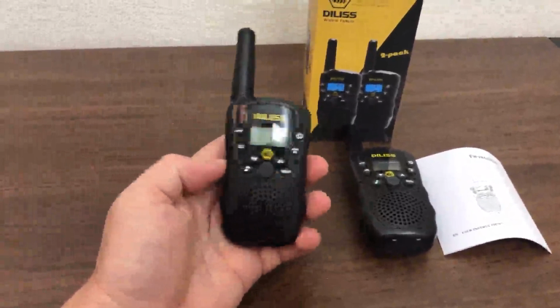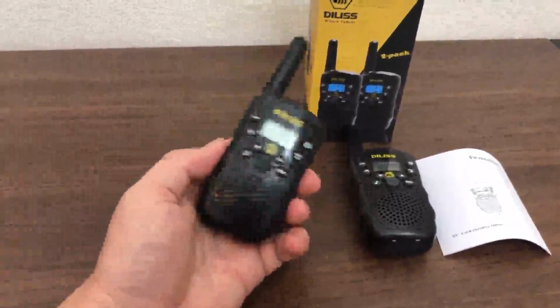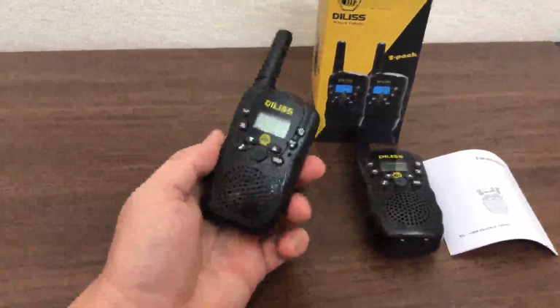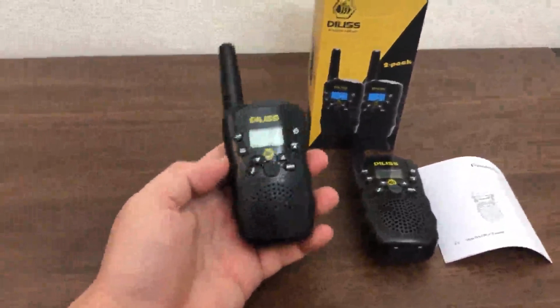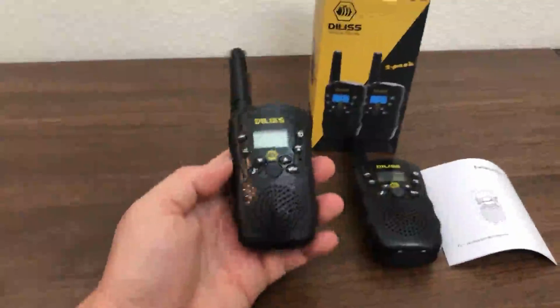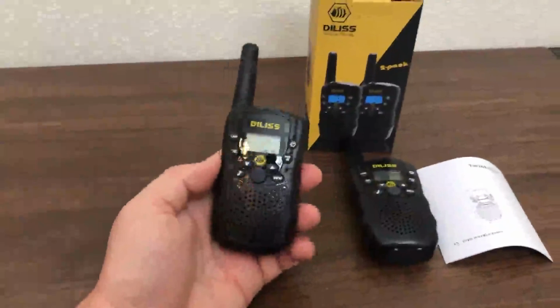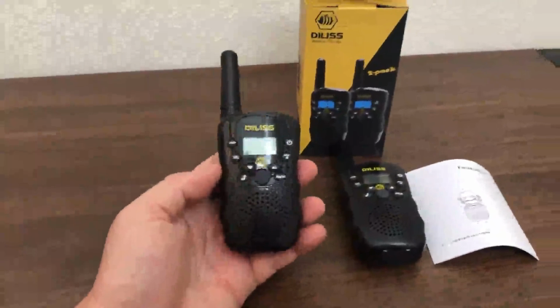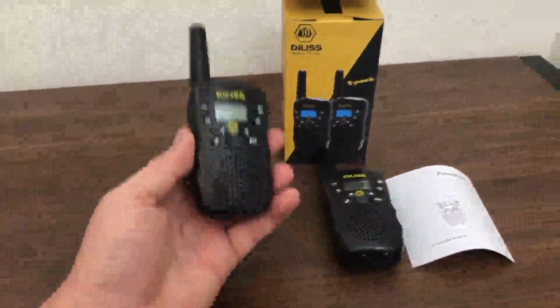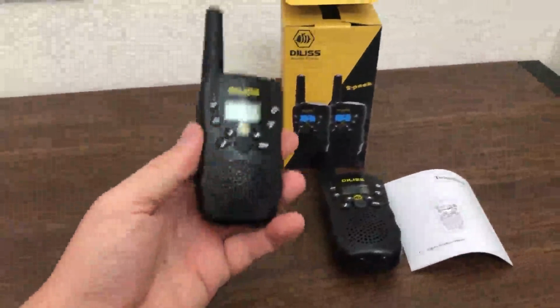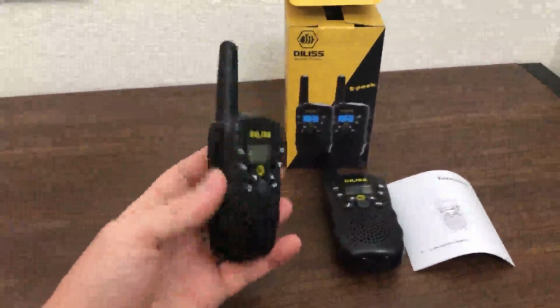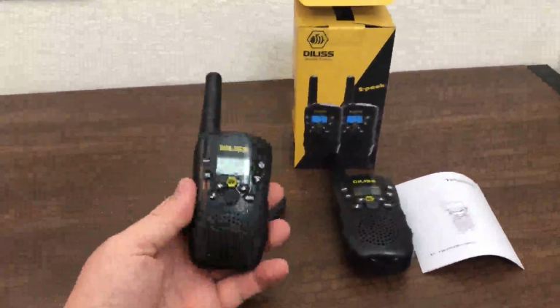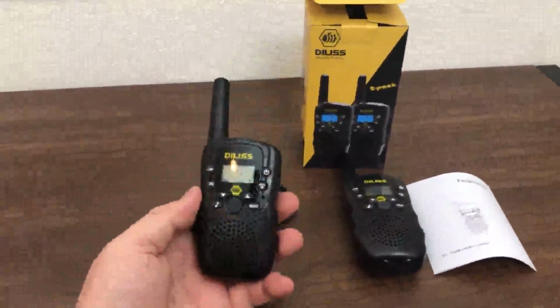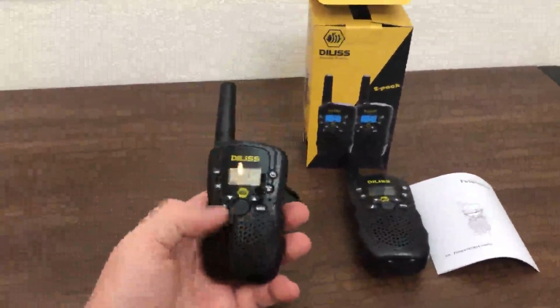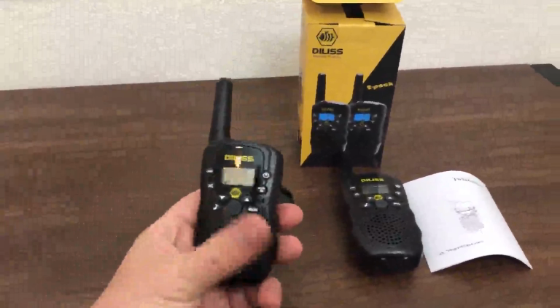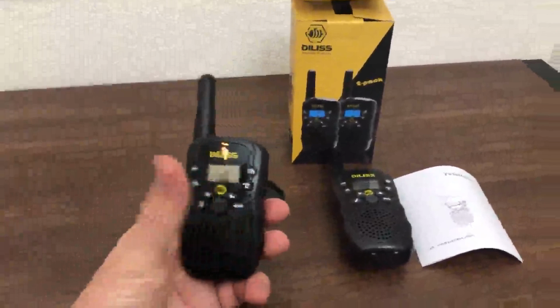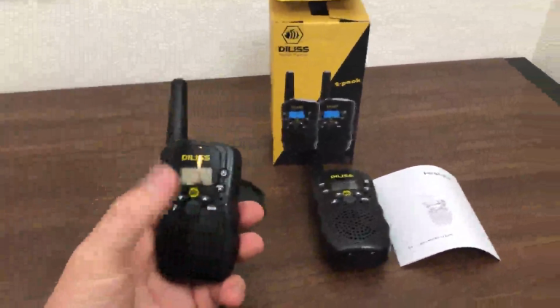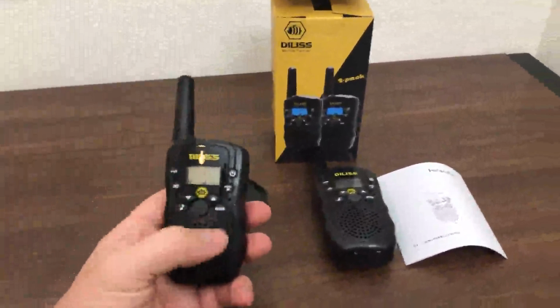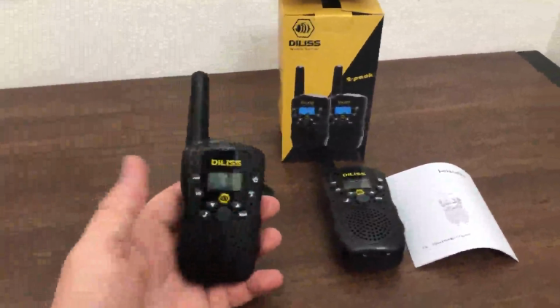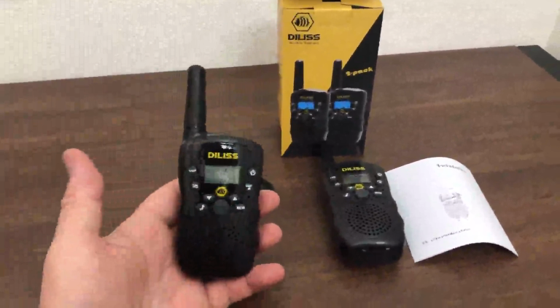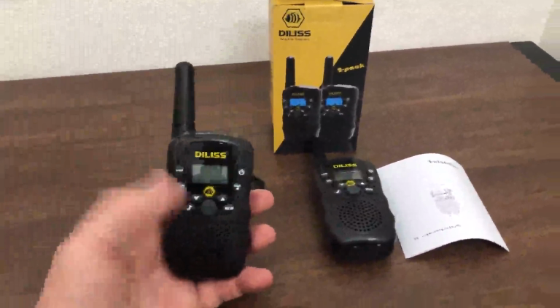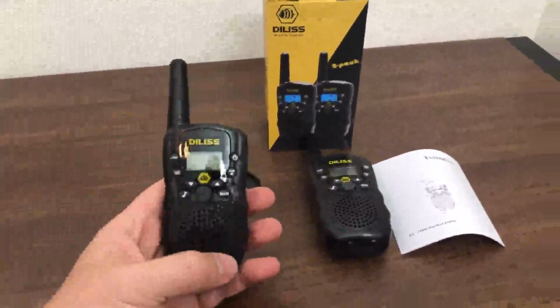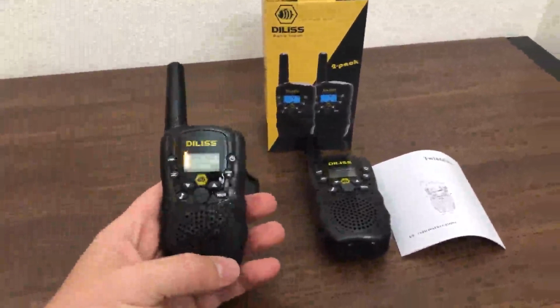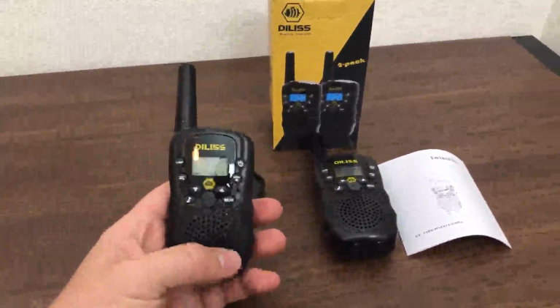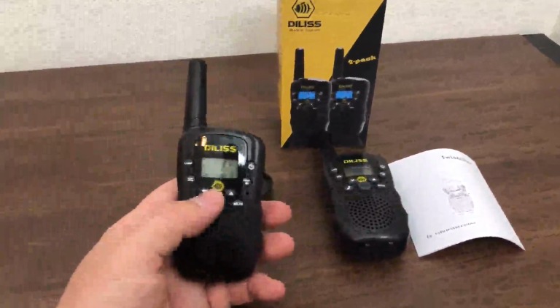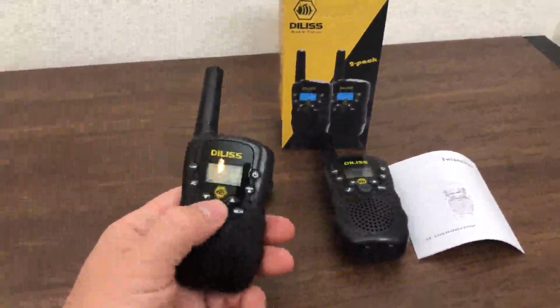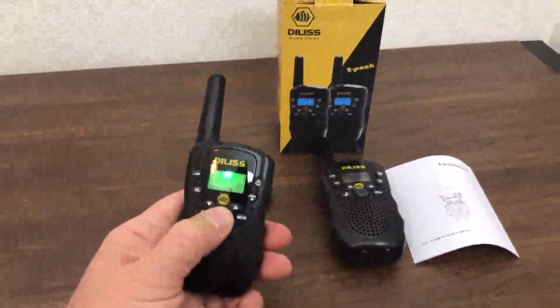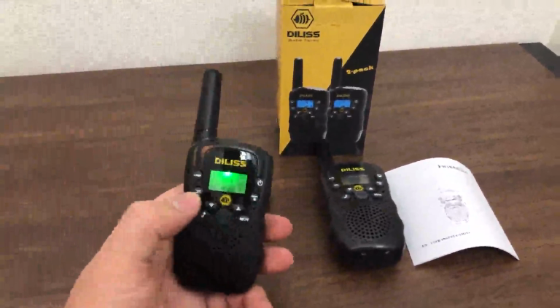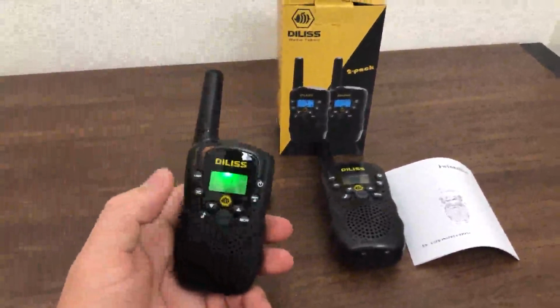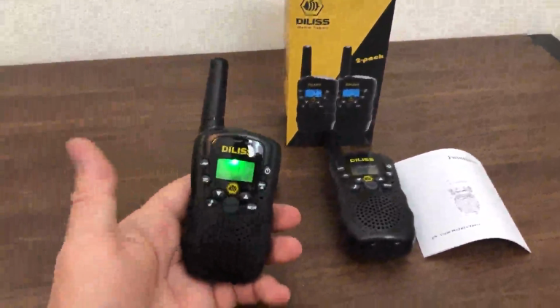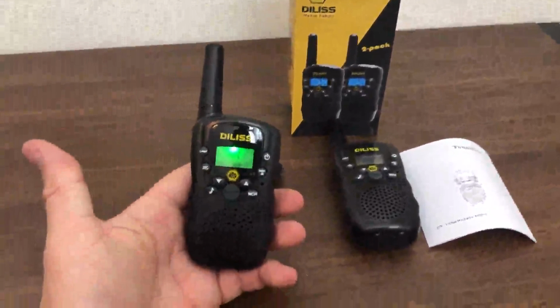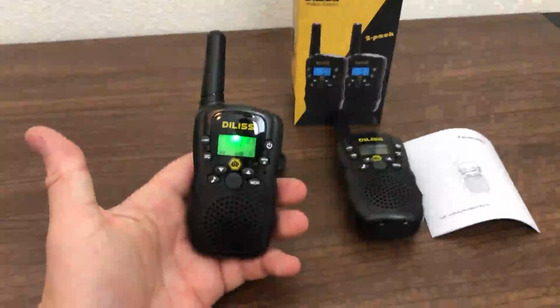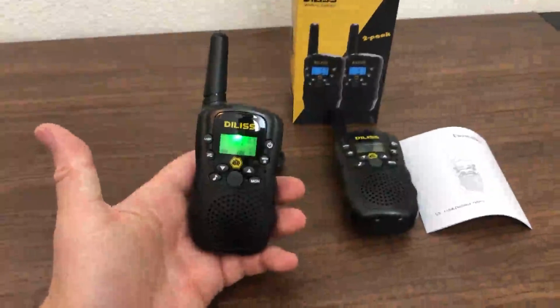Whenever you want to talk to someone at a distance, pretty much that's what it's built for. Anyways, that's the radio.